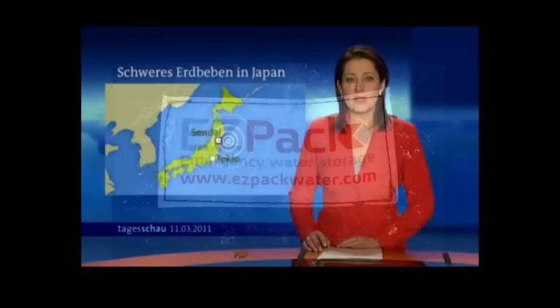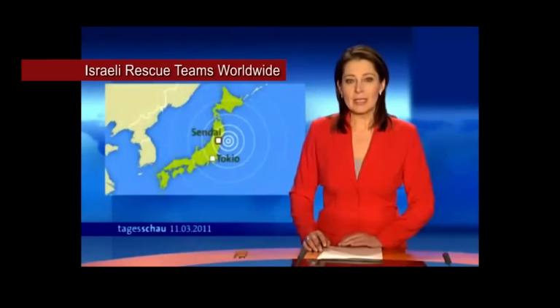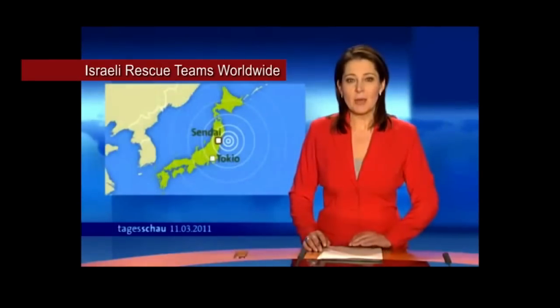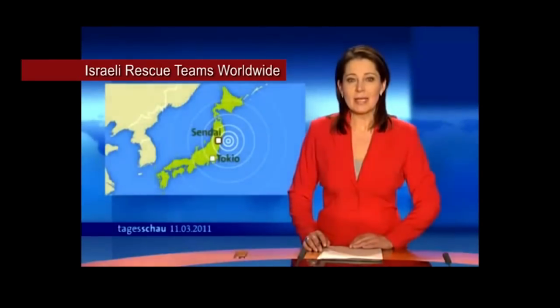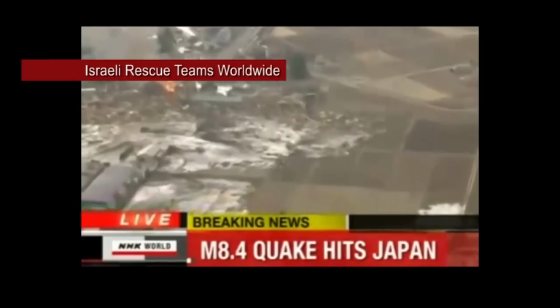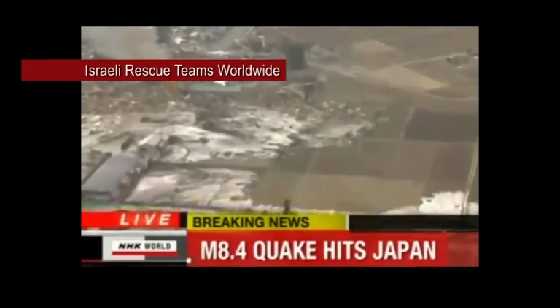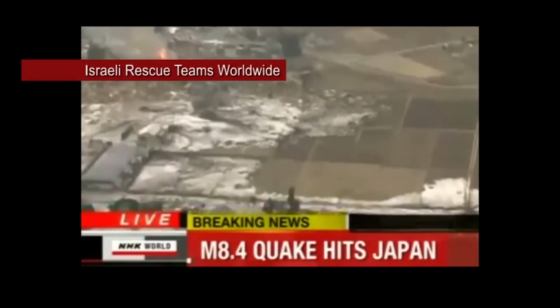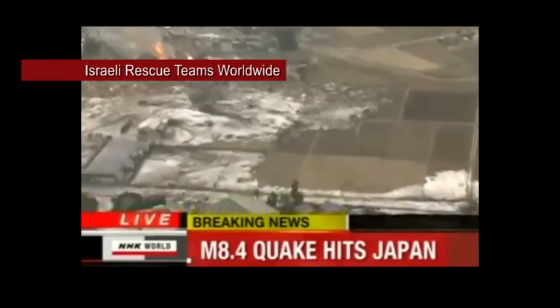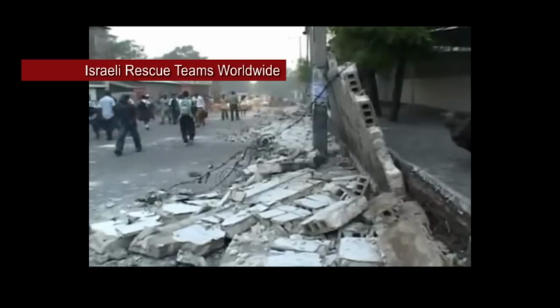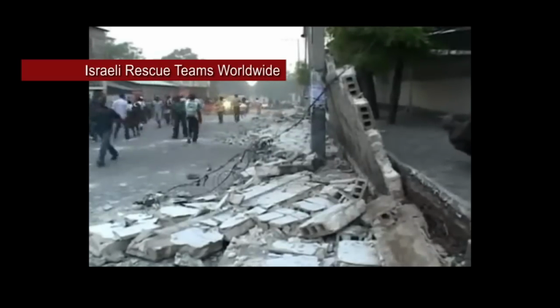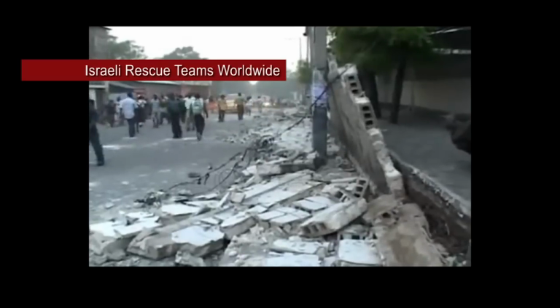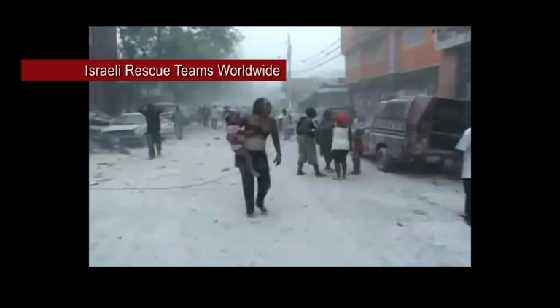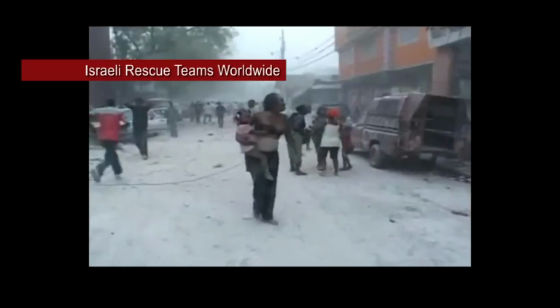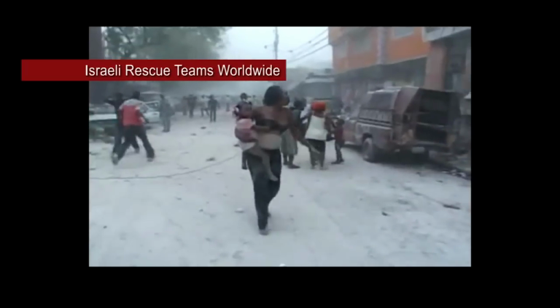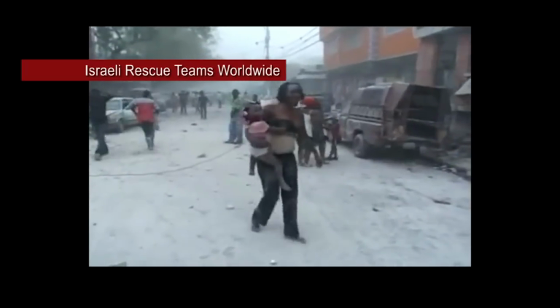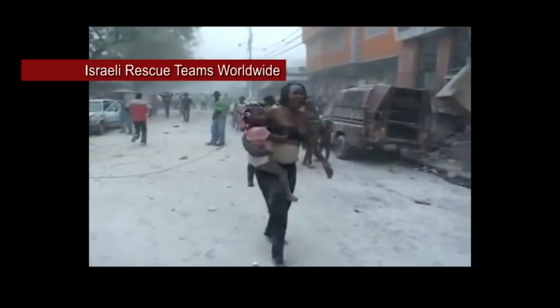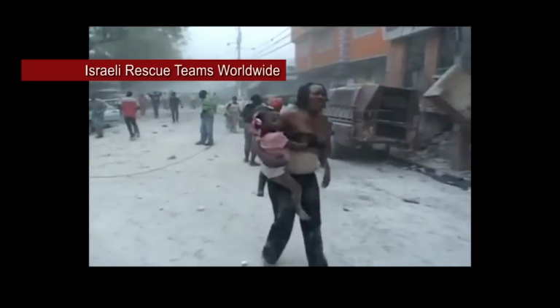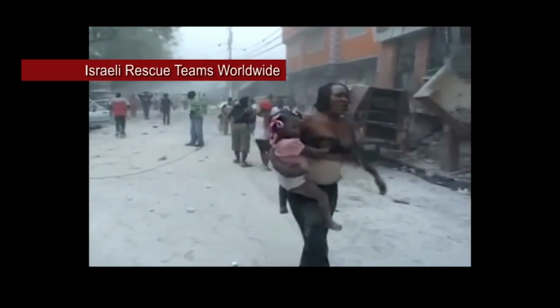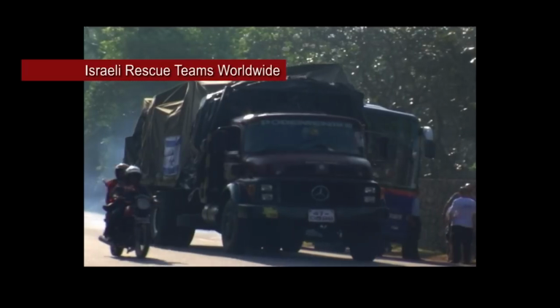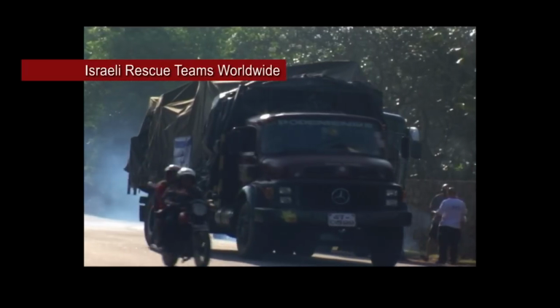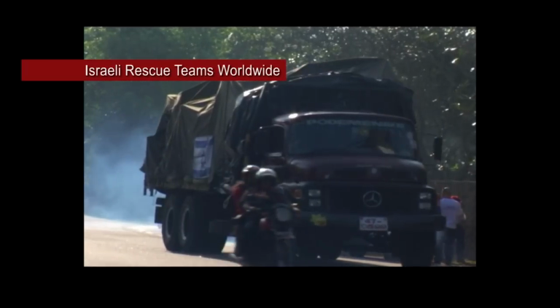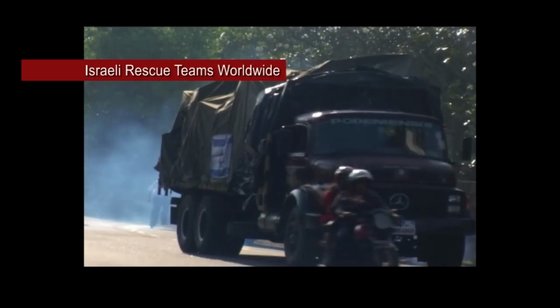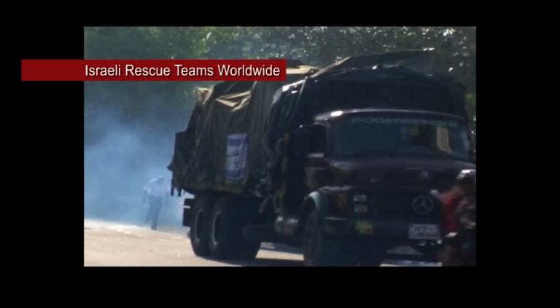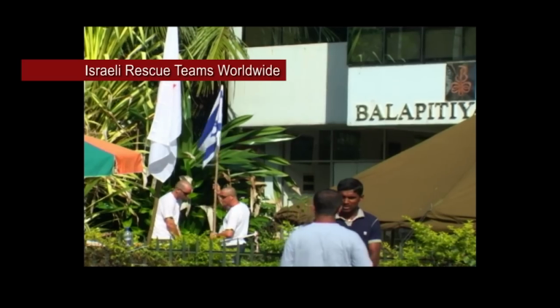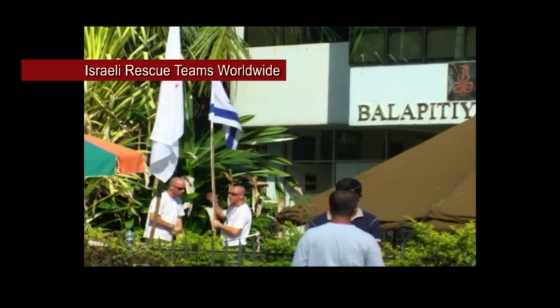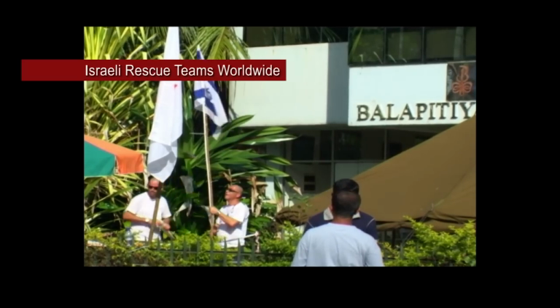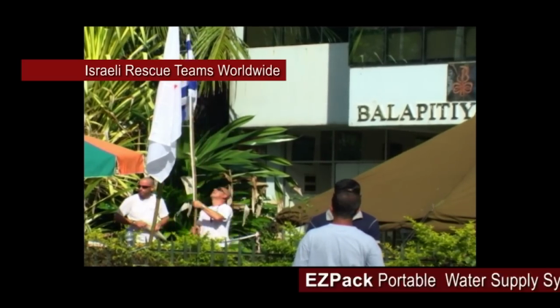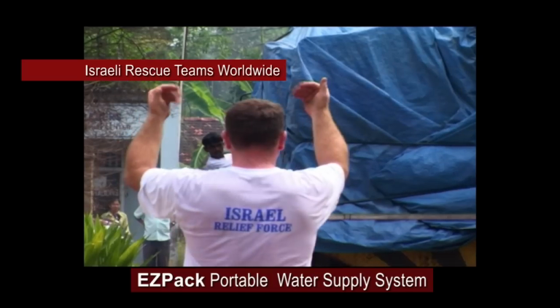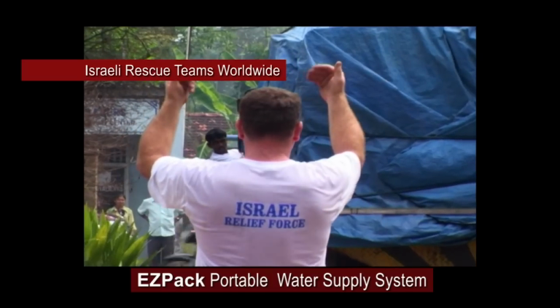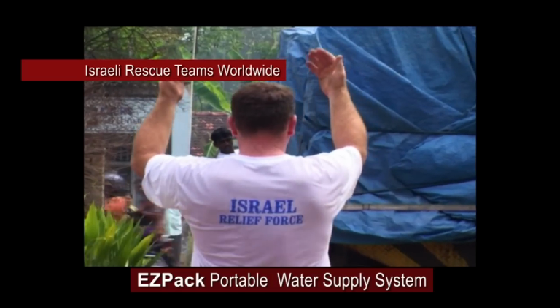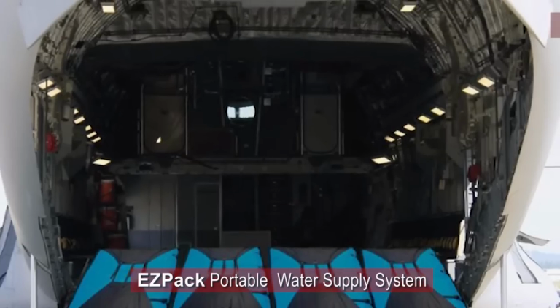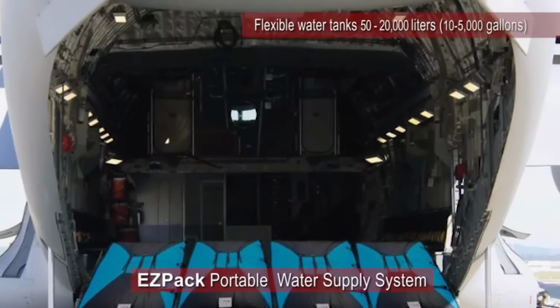Israel's military was one of the first on the scene. During the last 30 years, Israeli rescue teams were among the first to arrive at any major disaster area, bringing field-proven technological innovations, such as the flexible water tanks made by EZPAC.